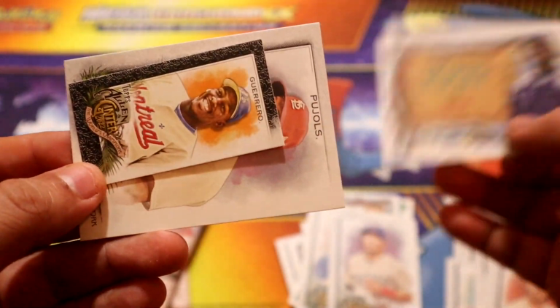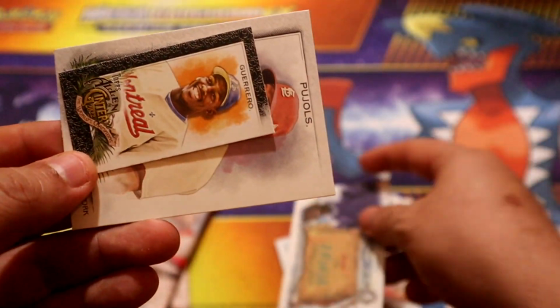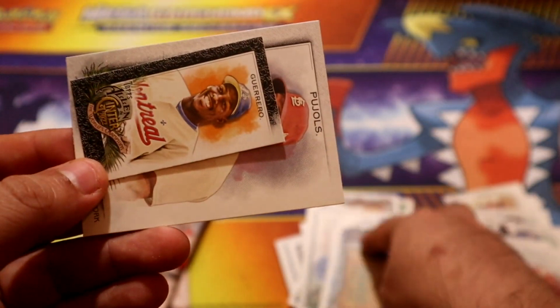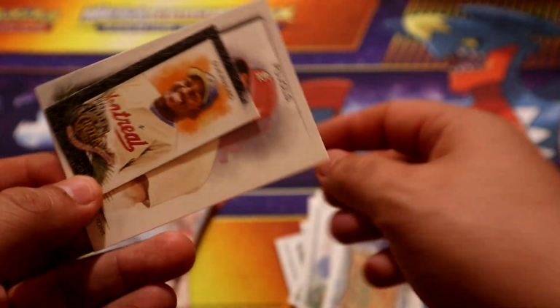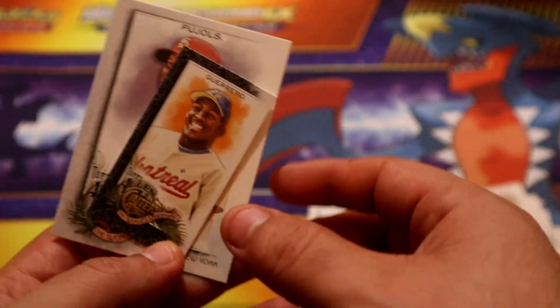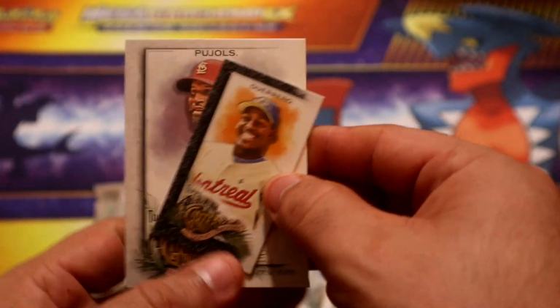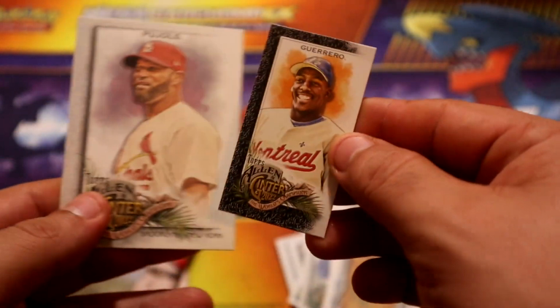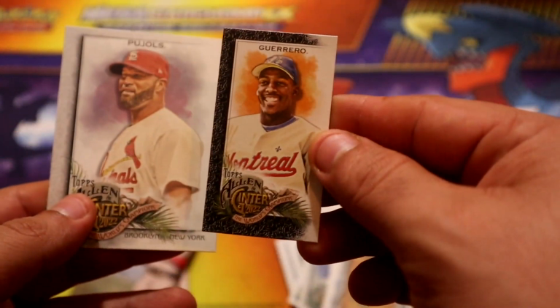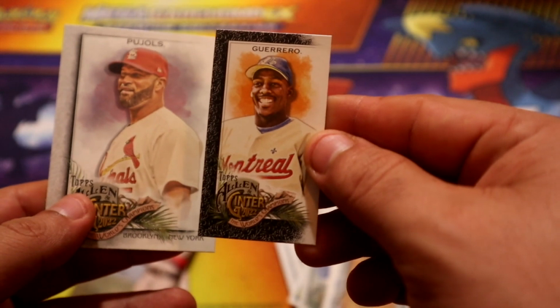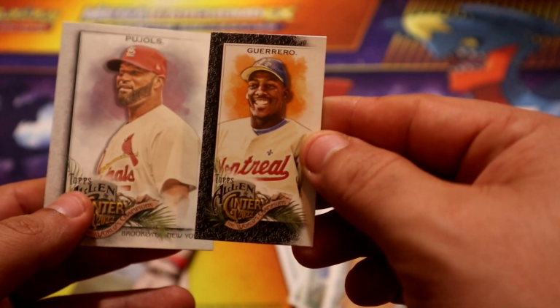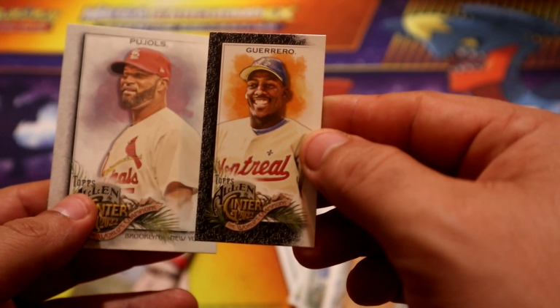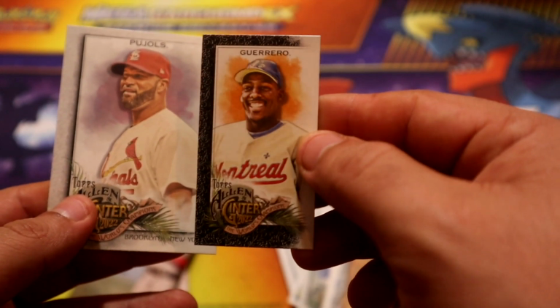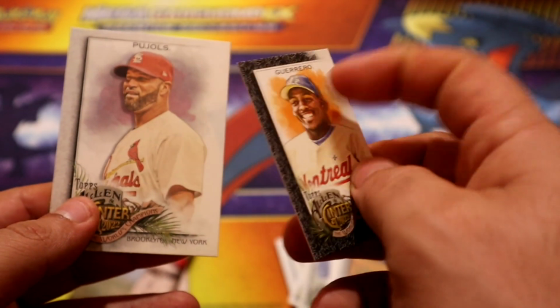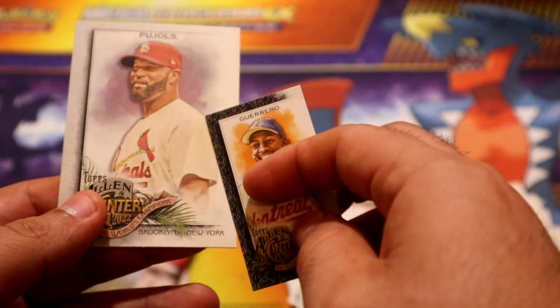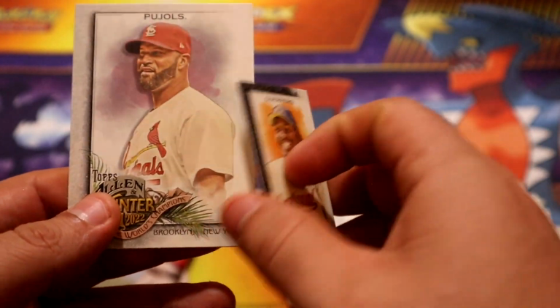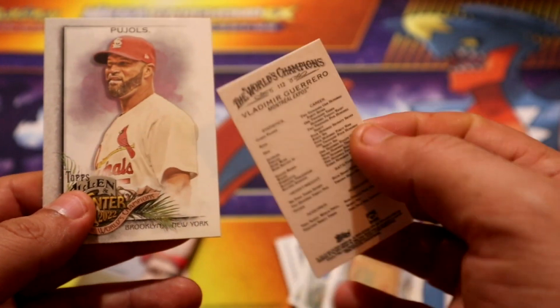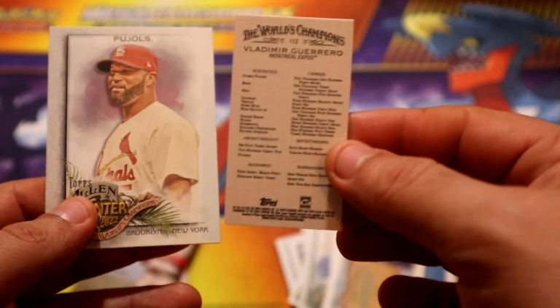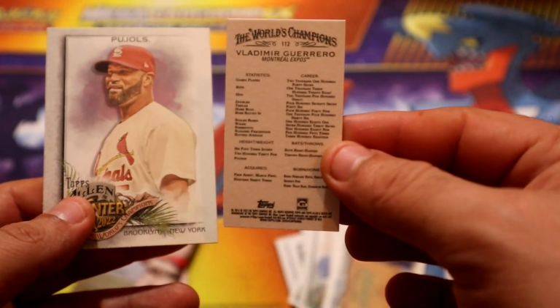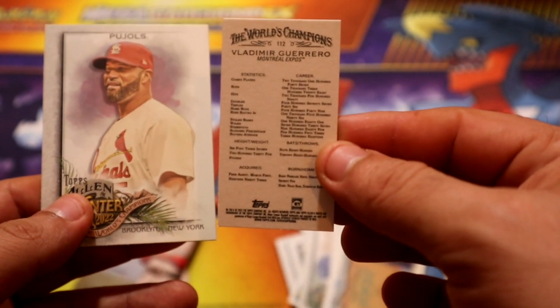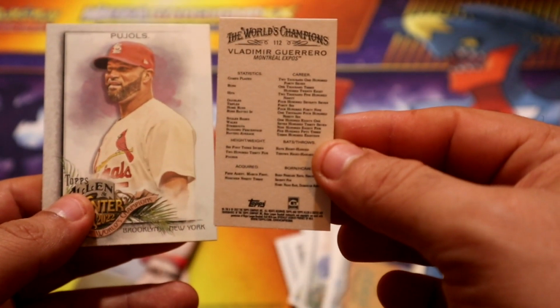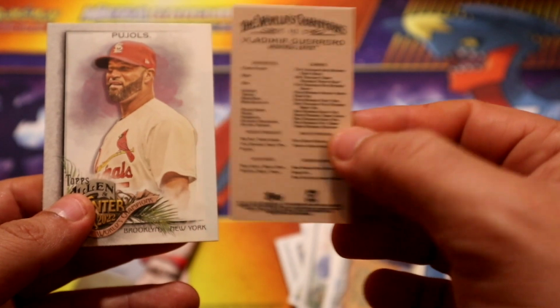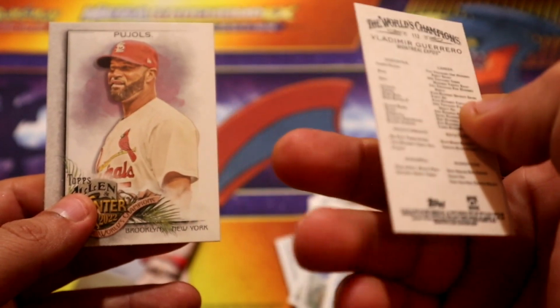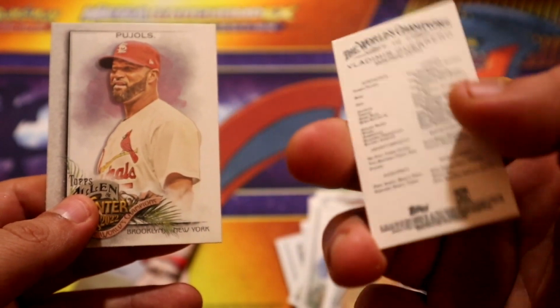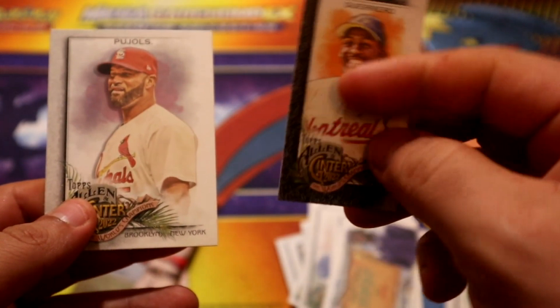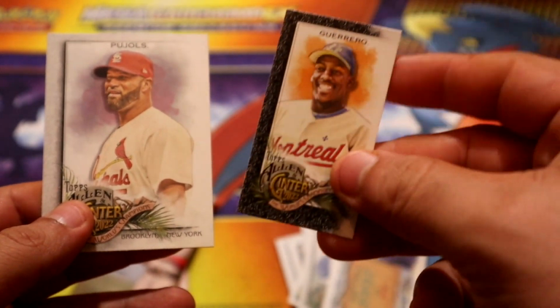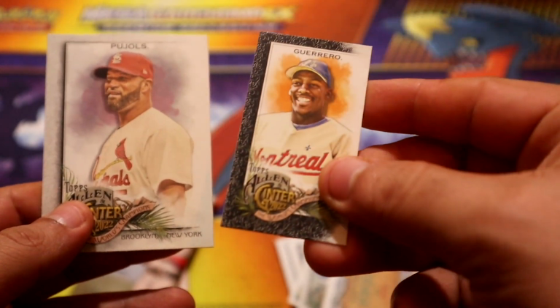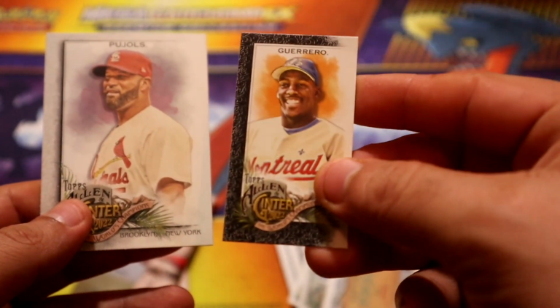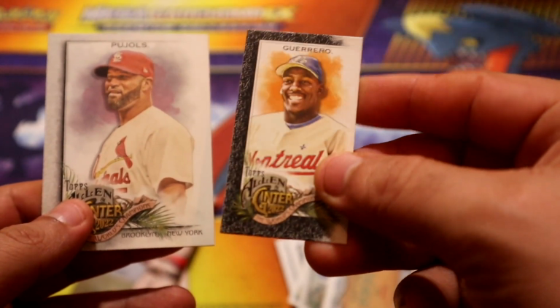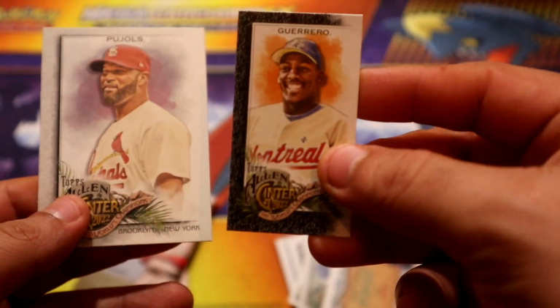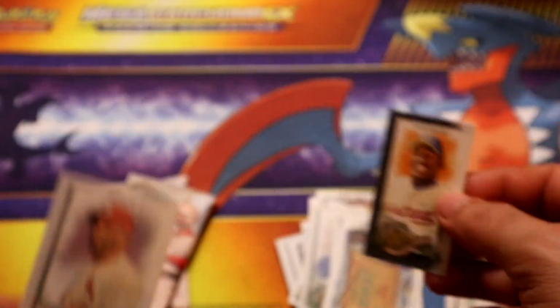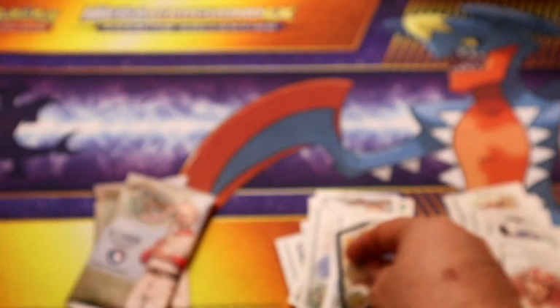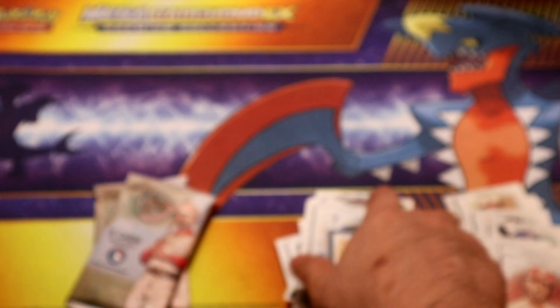We want another banner season and it's the key - the Griffey Junior, very nice! Then the mini is another parallel - this is Mr. Guerrero Senior.